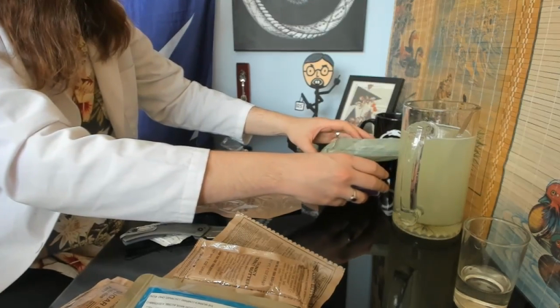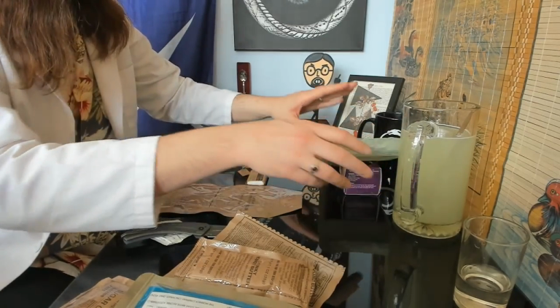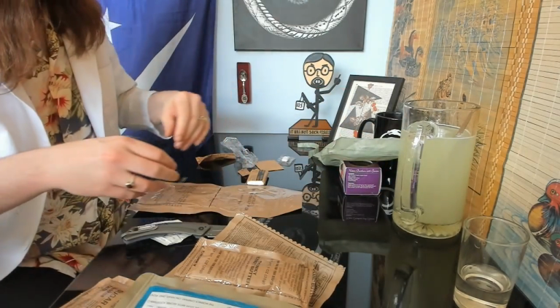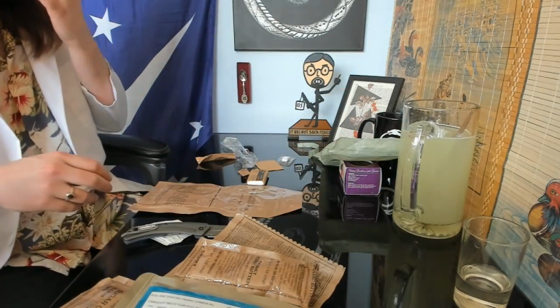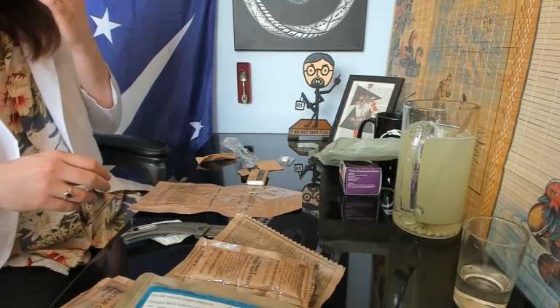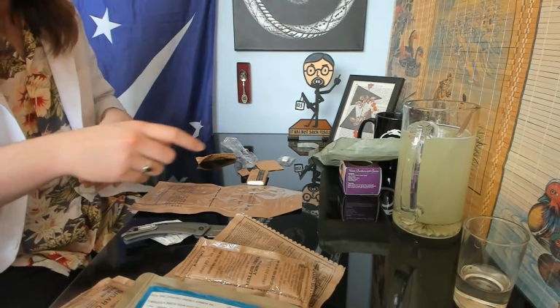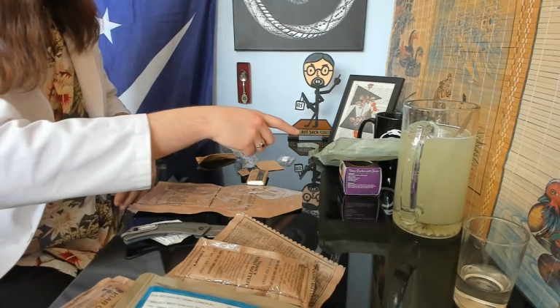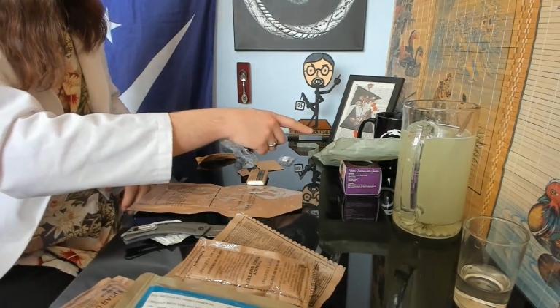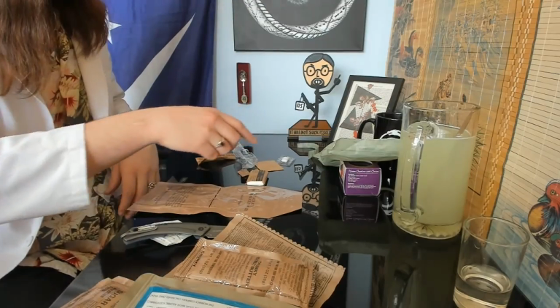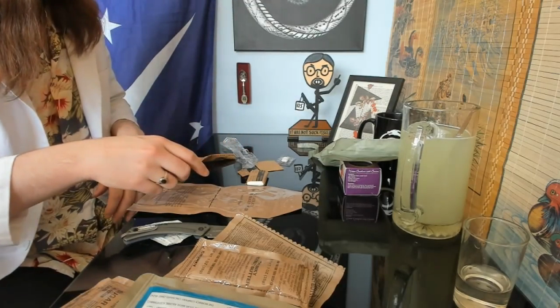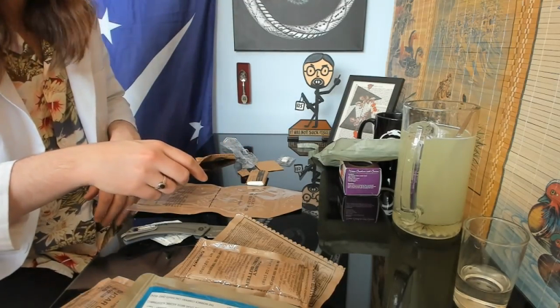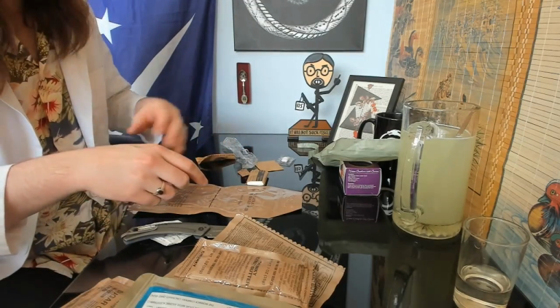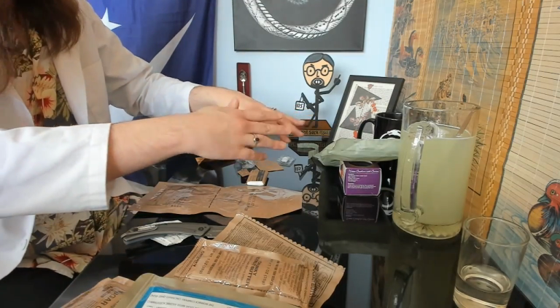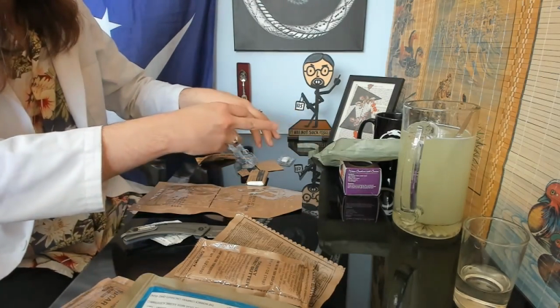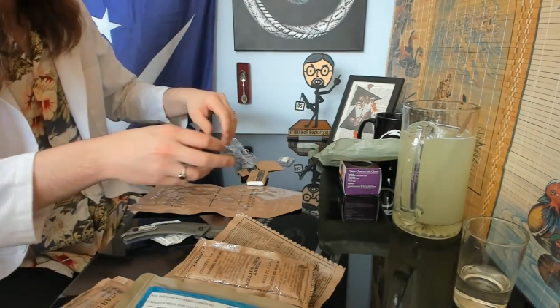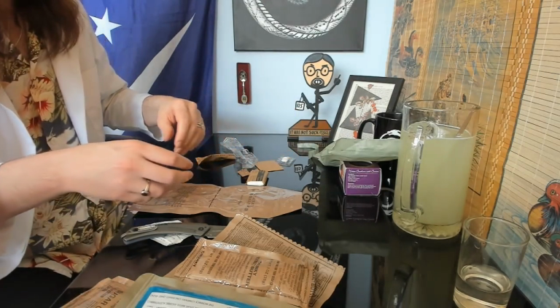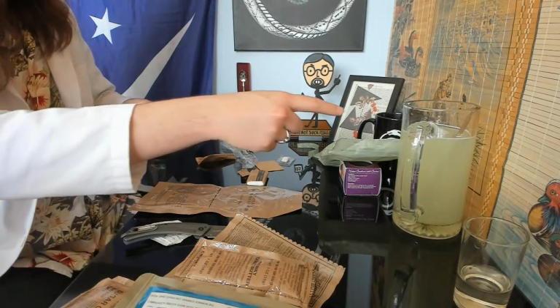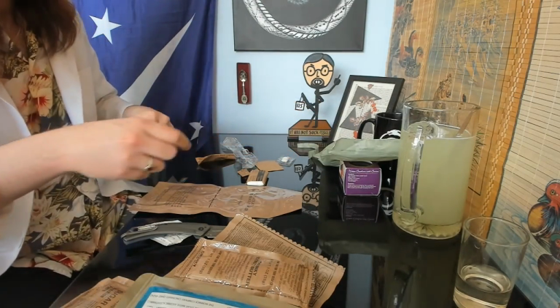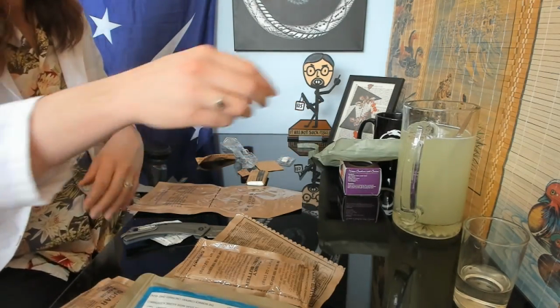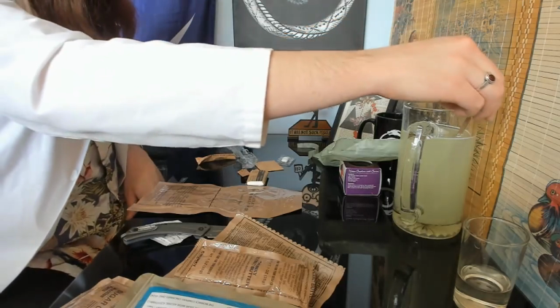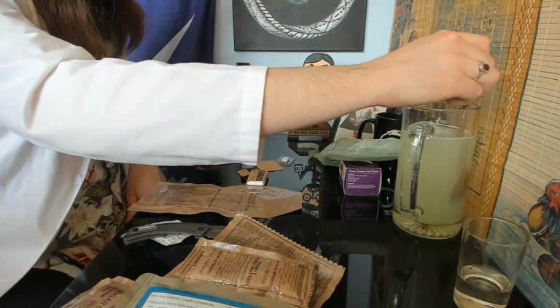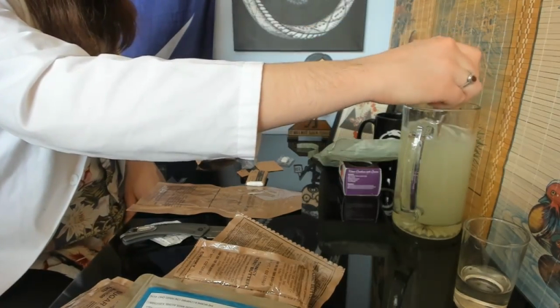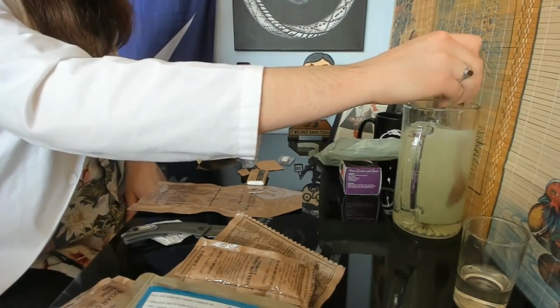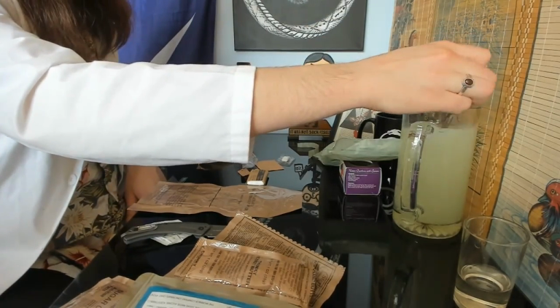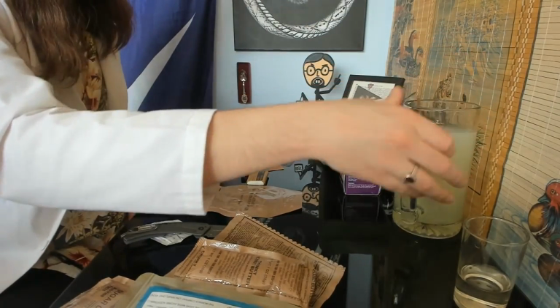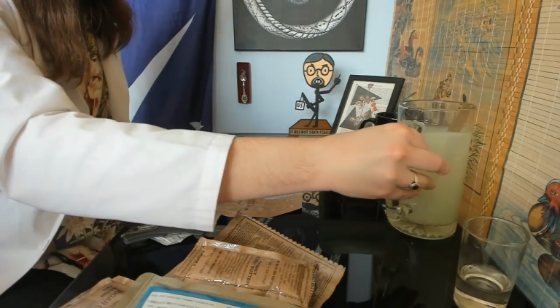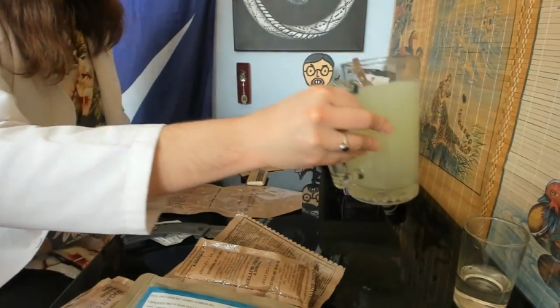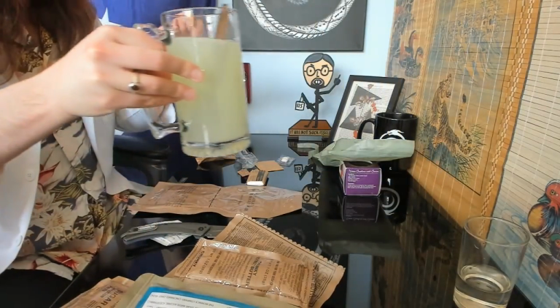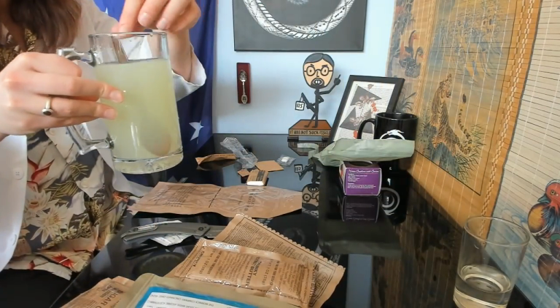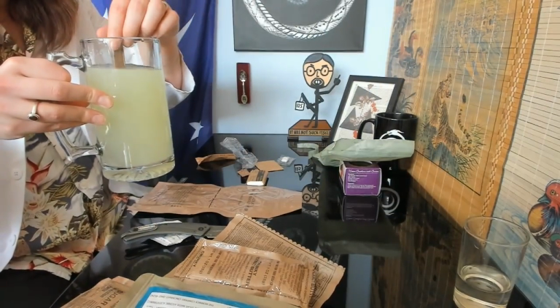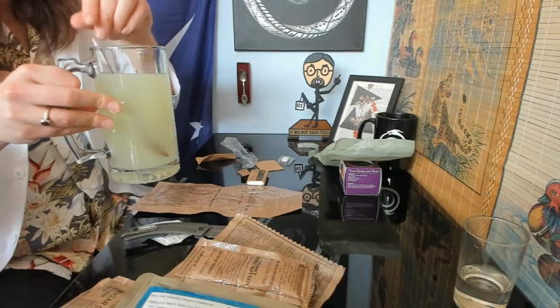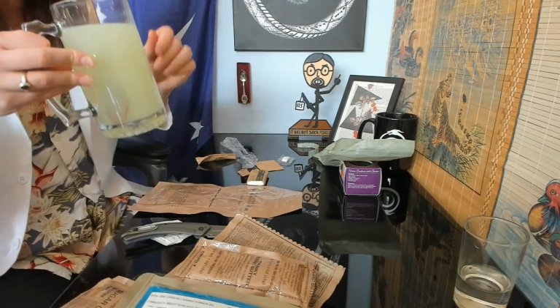There we go. In the instructions it says something about propping it up at a slight angle — you're supposed to prop it up at a slight angle. Yeah, you can see a little bit of steam coming out. I want to try the lemonade first while that's heating.